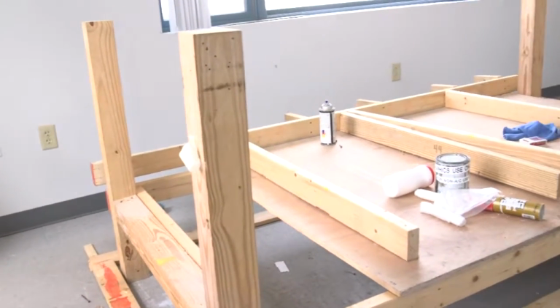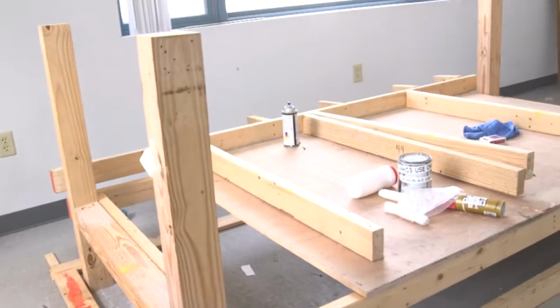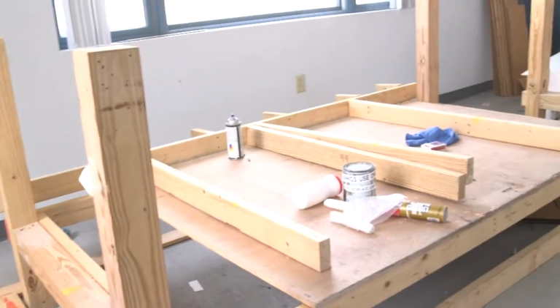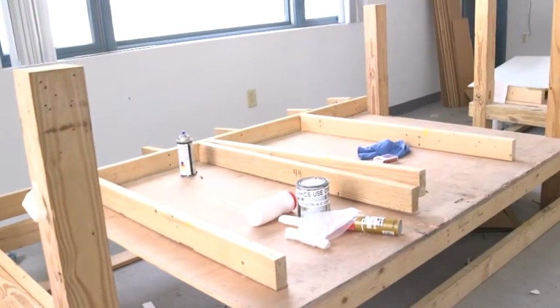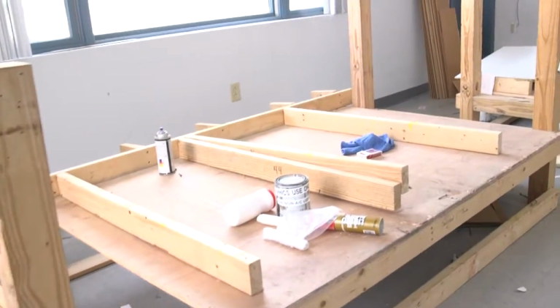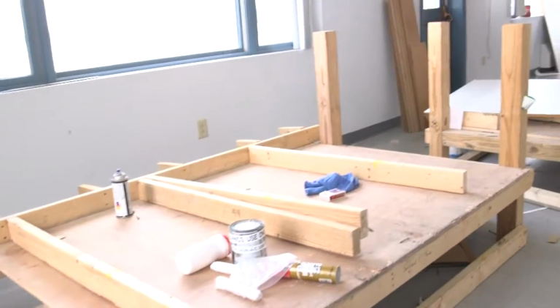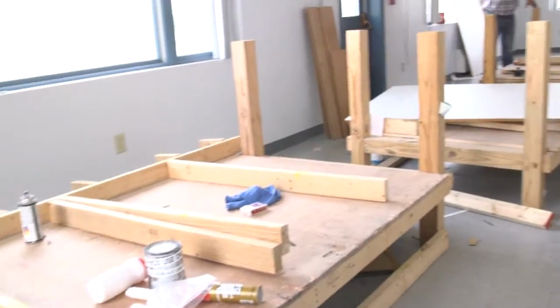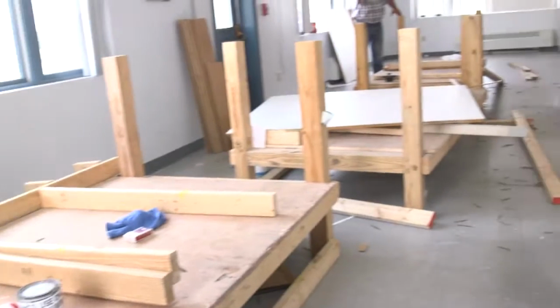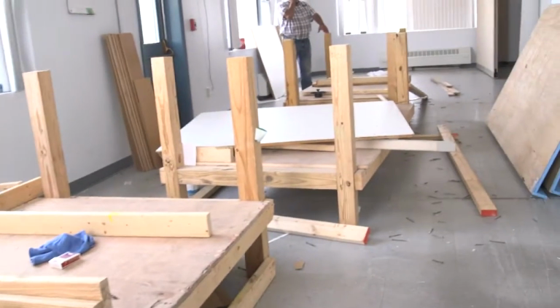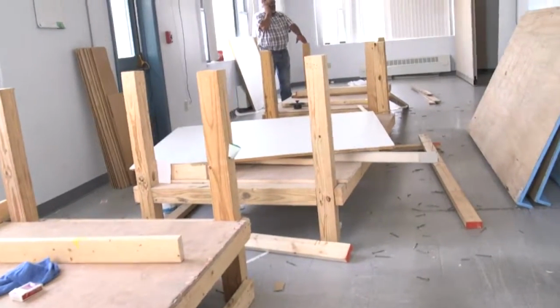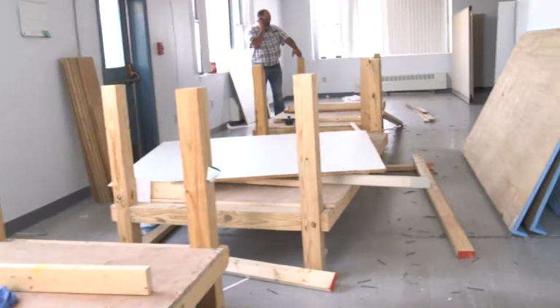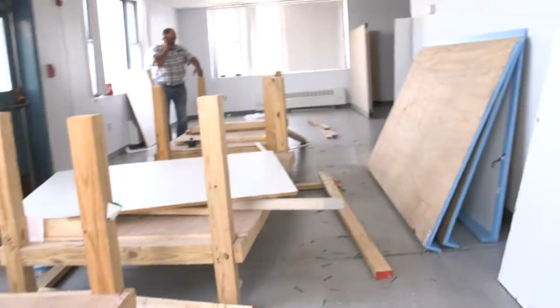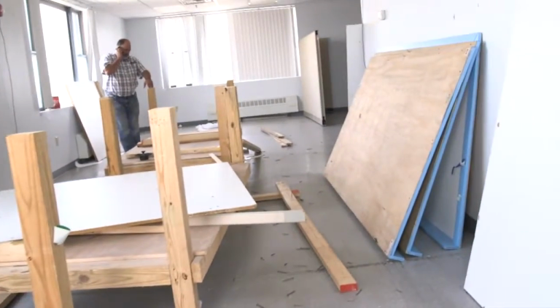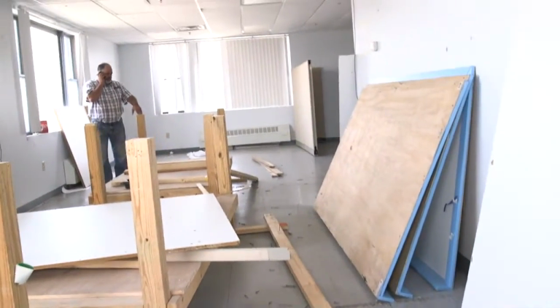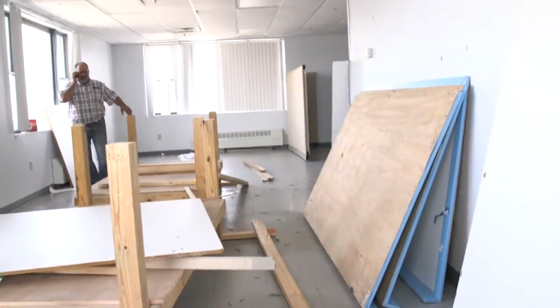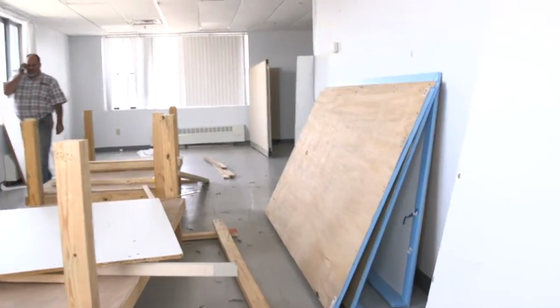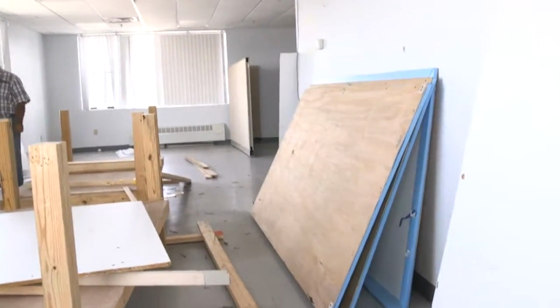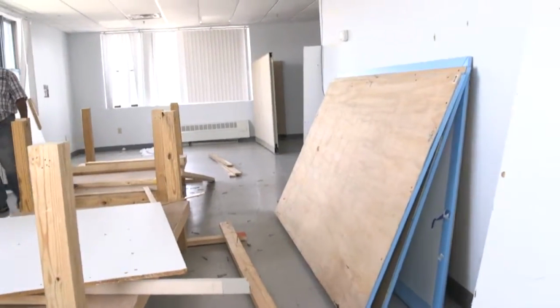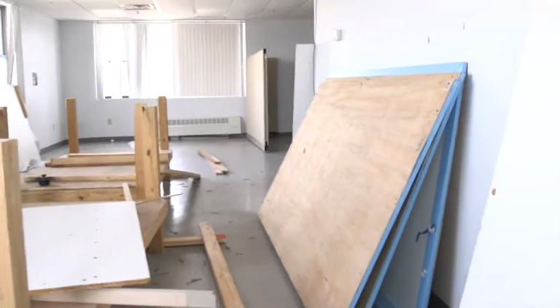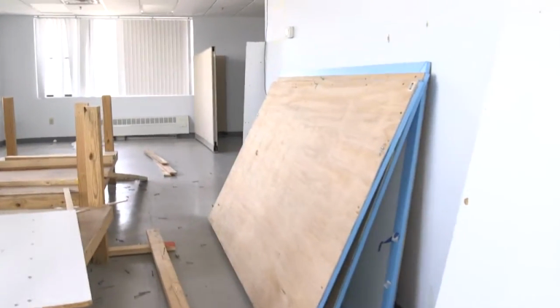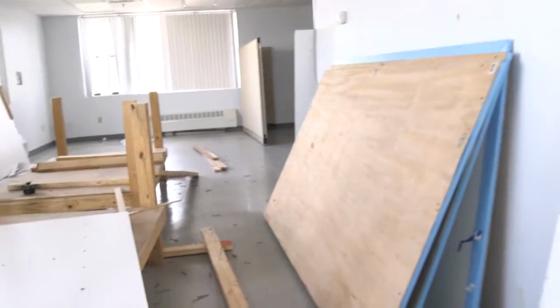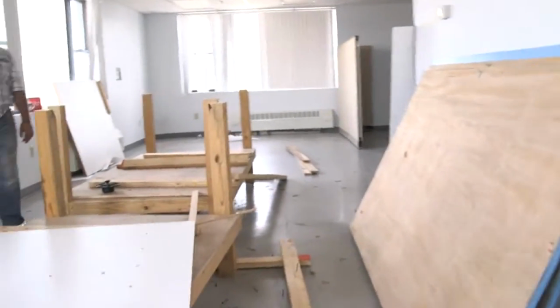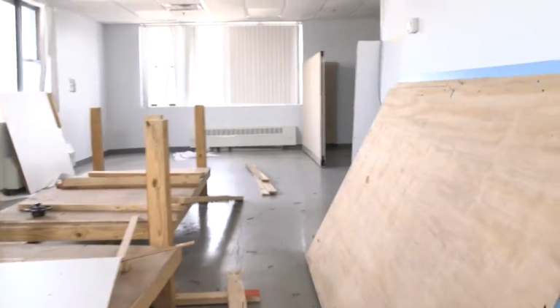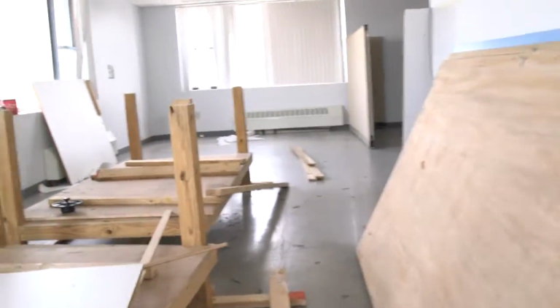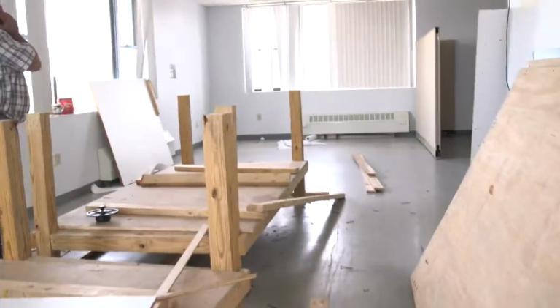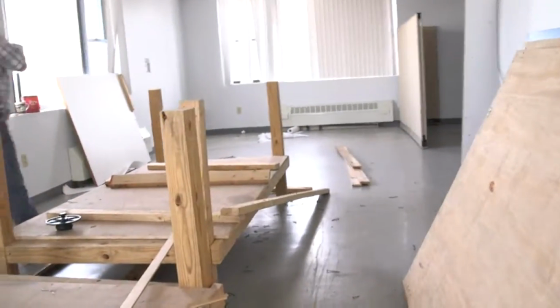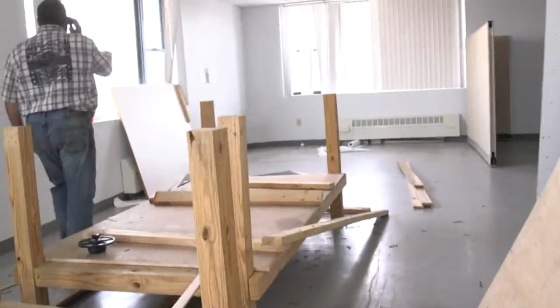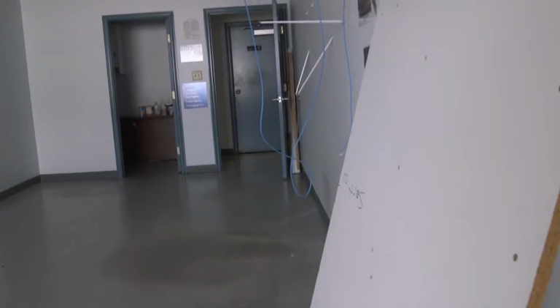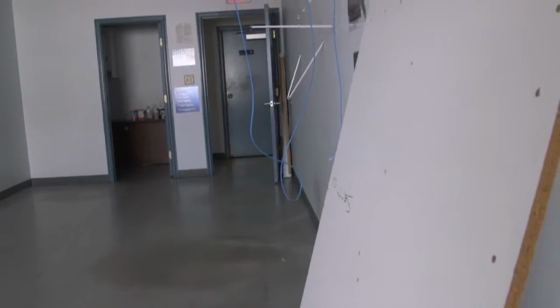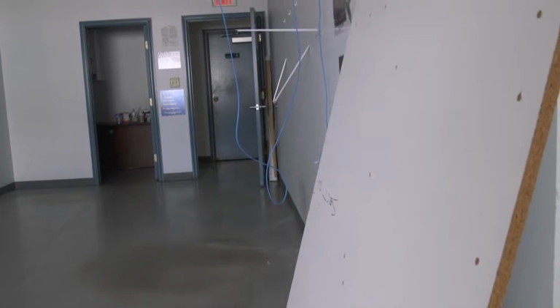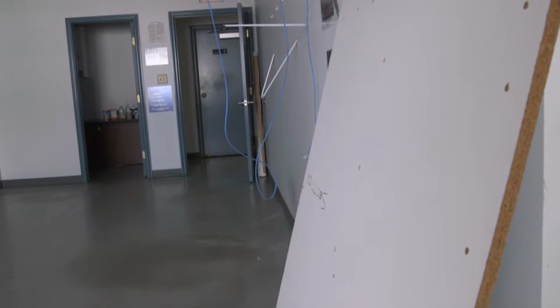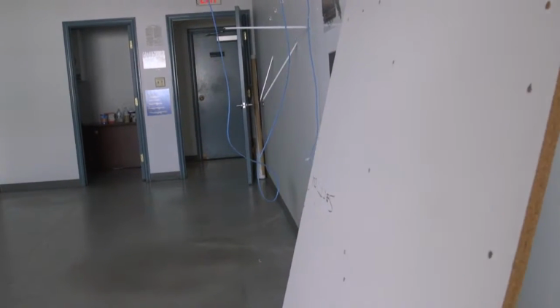The last room has some miscellaneous wood stands, some countertops, and miscellaneous debris. The last office has a wall panel and nothing else — very little debris.